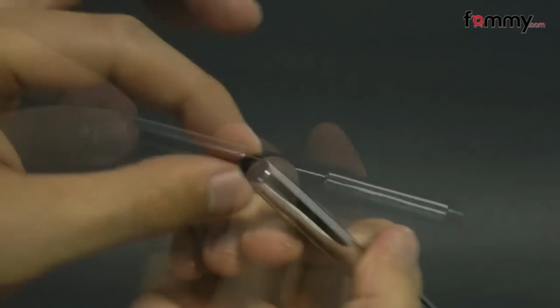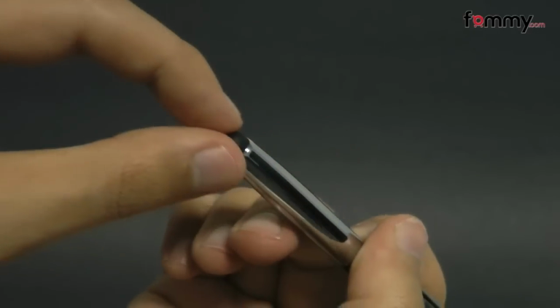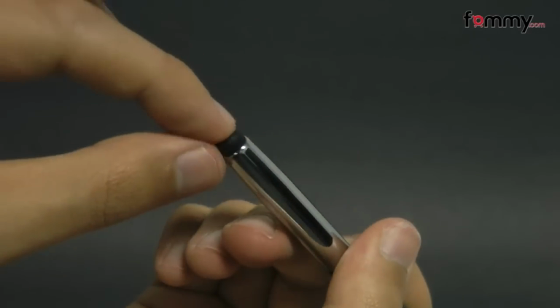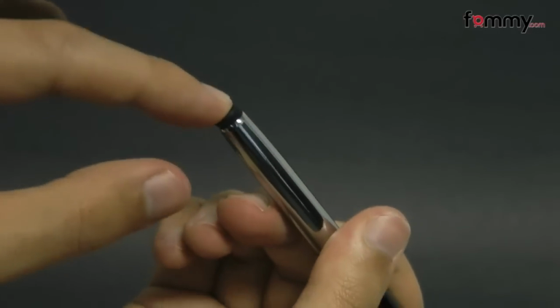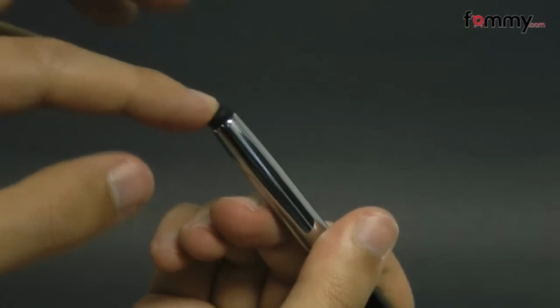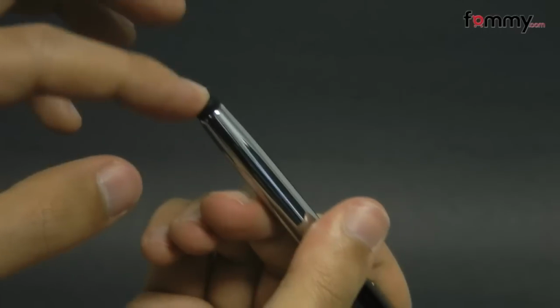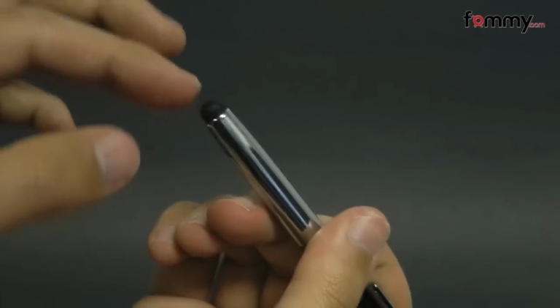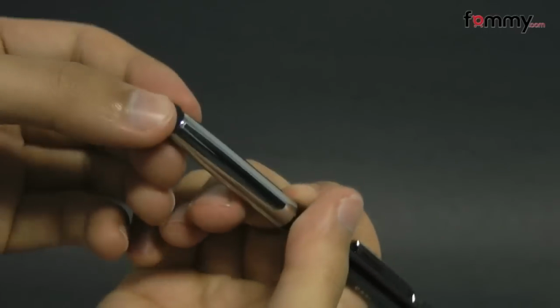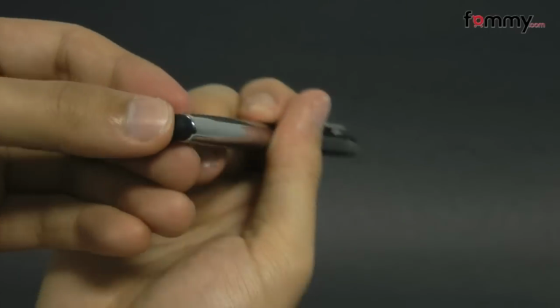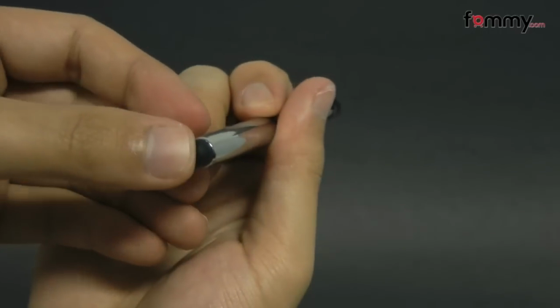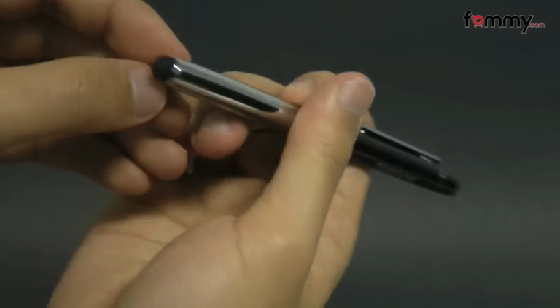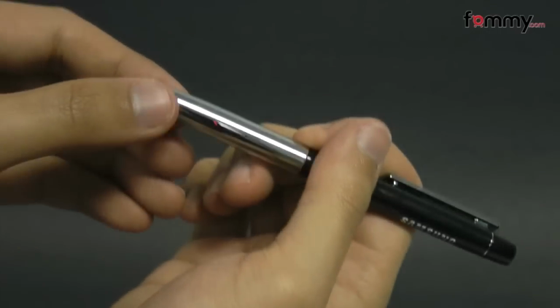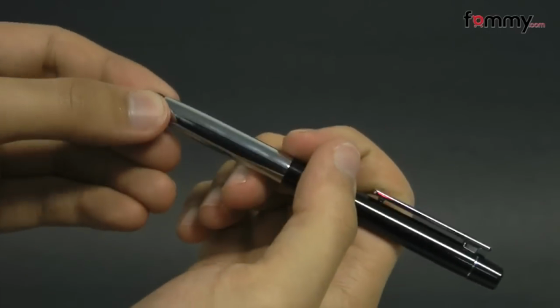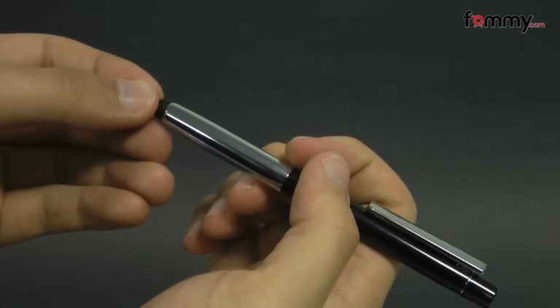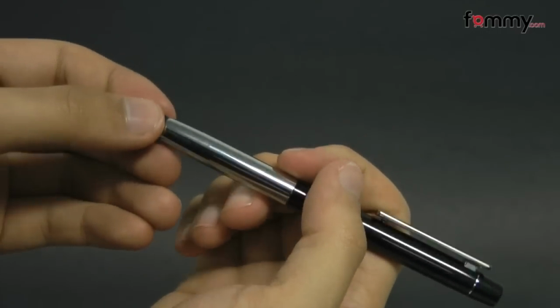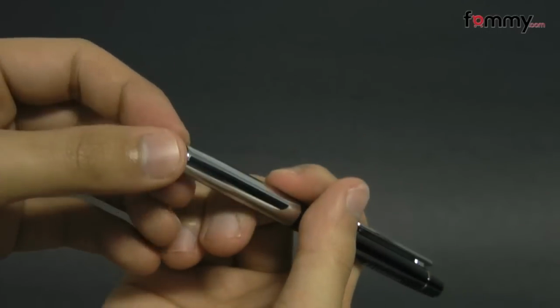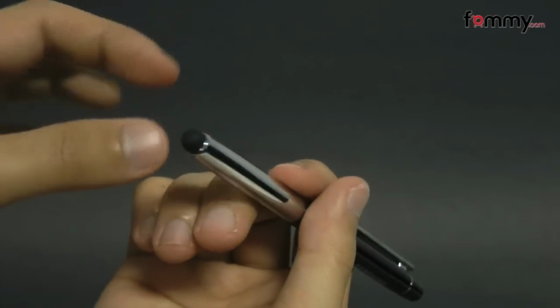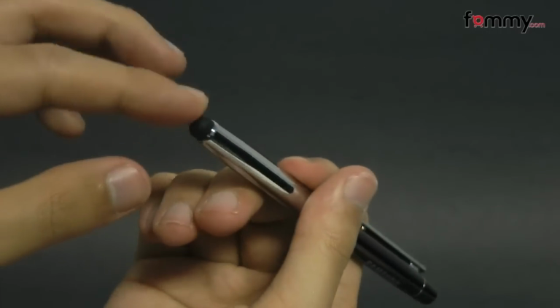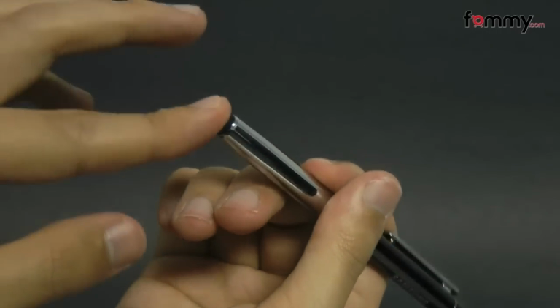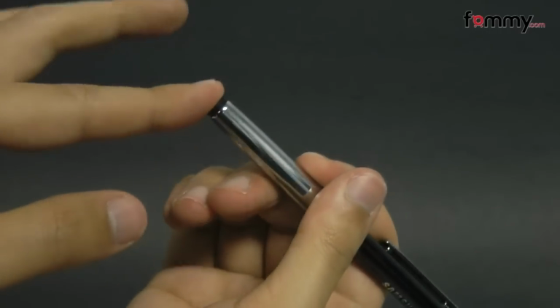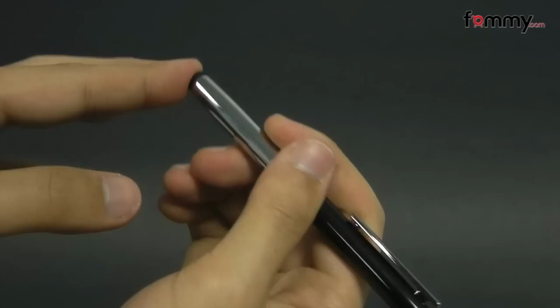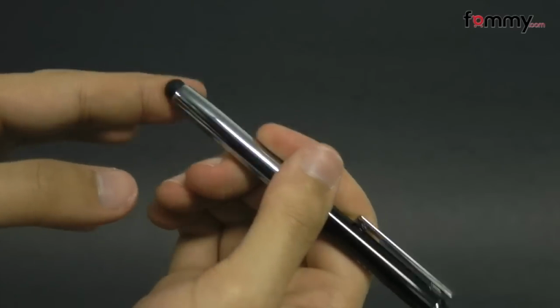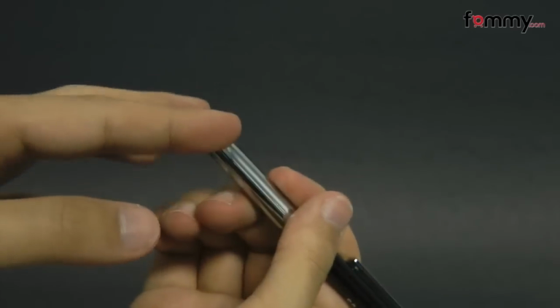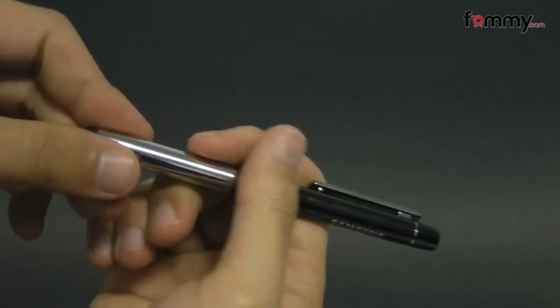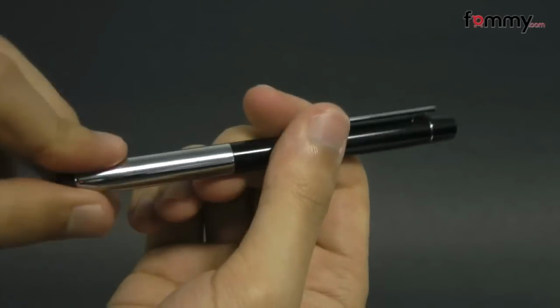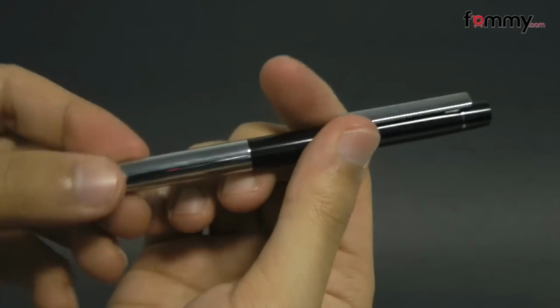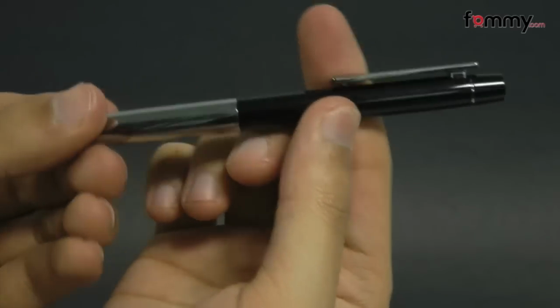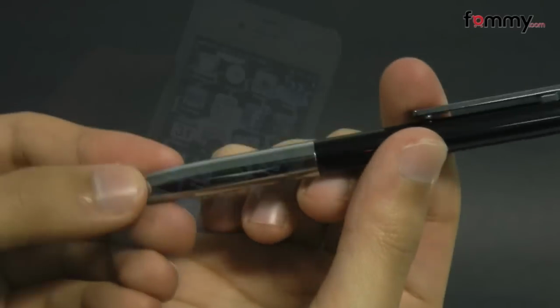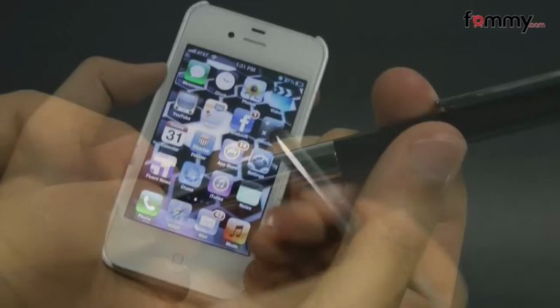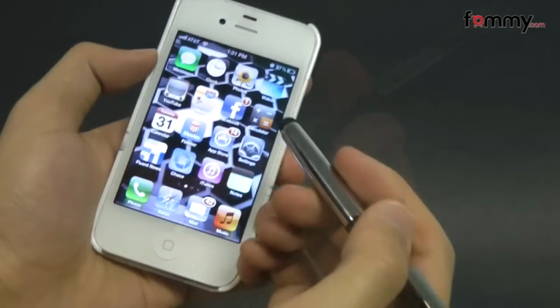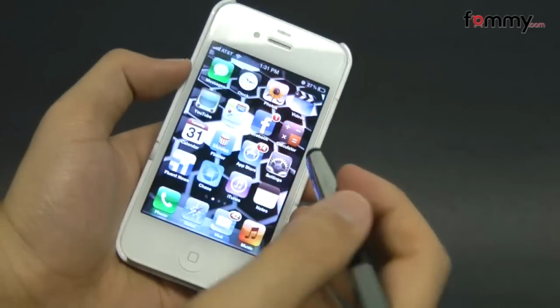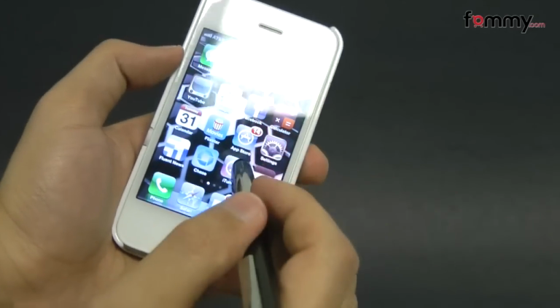It also has a soft tip so it won't damage your touchscreen whenever you're interacting with it, and it looks just like an executive pen. Because it's made of chrome, it also has a pretty good weight to it and it's pretty simple to use.